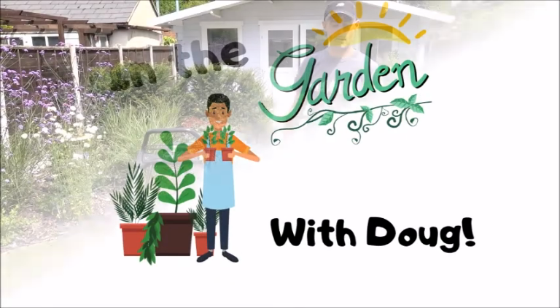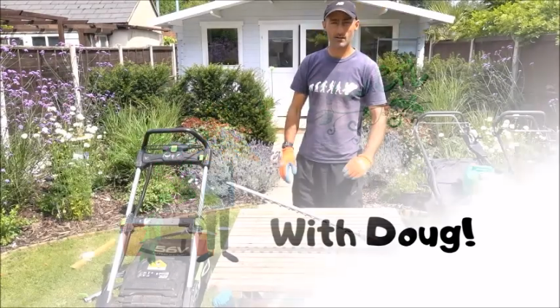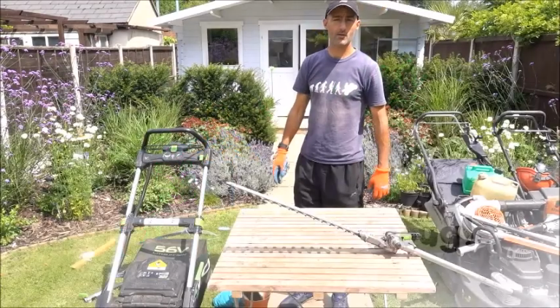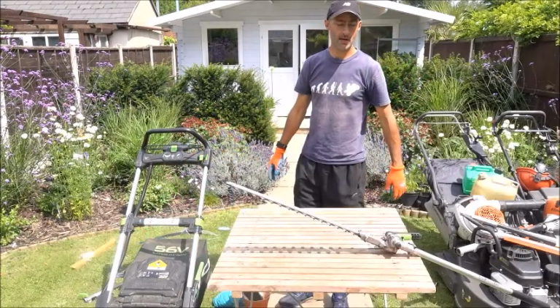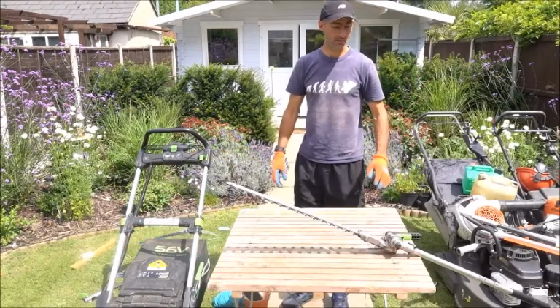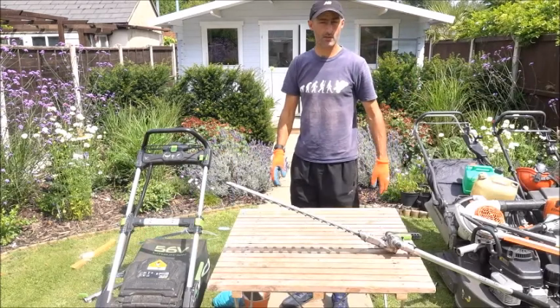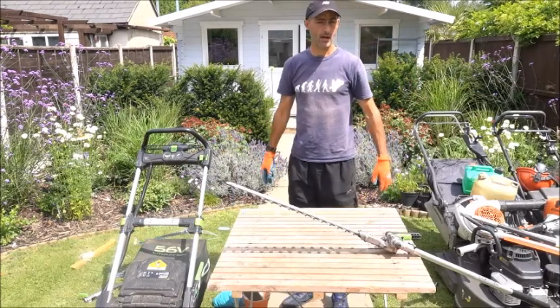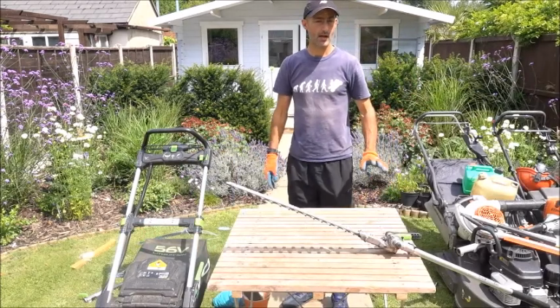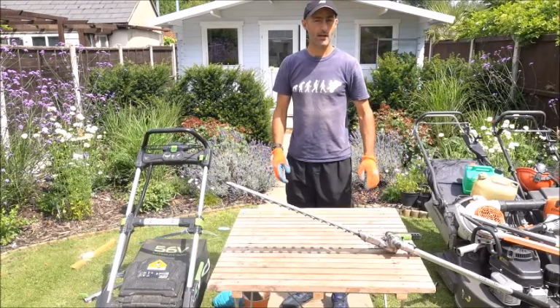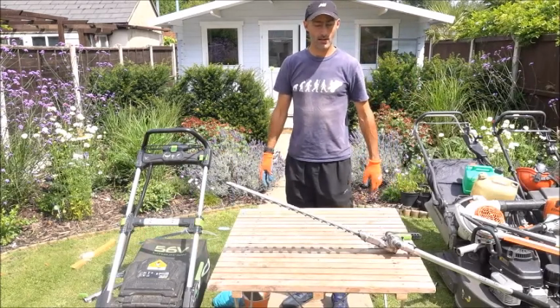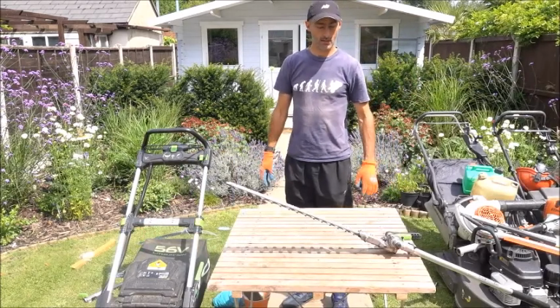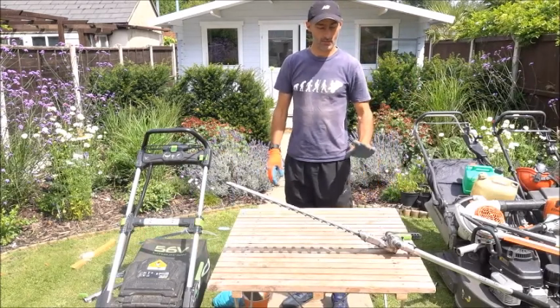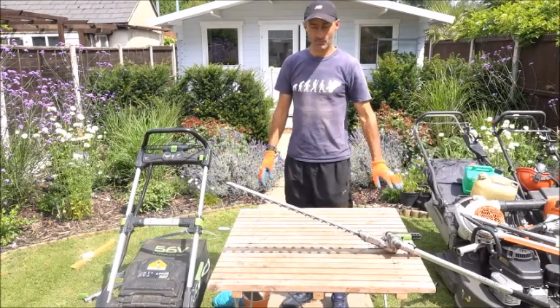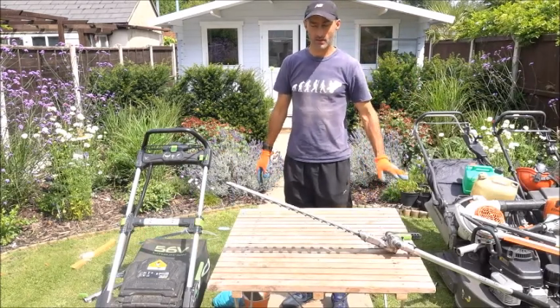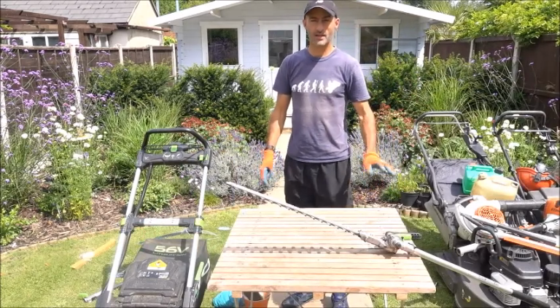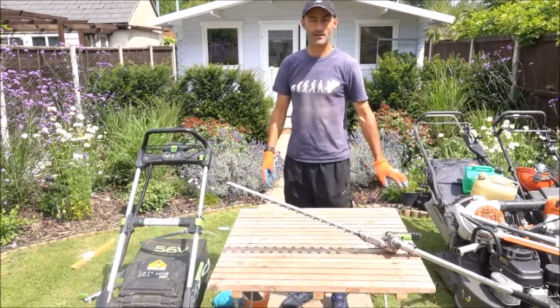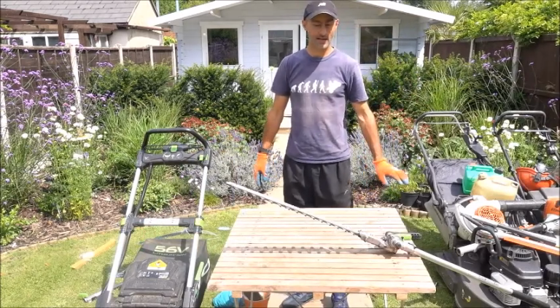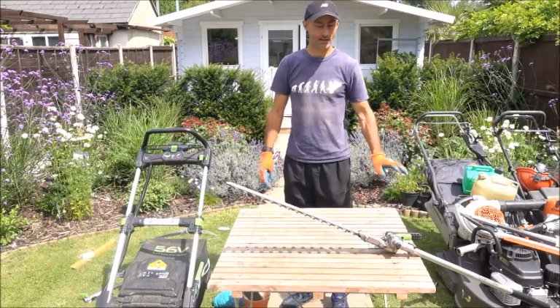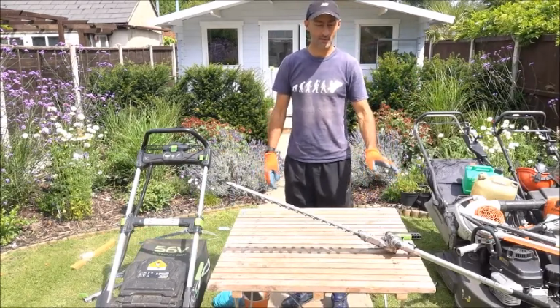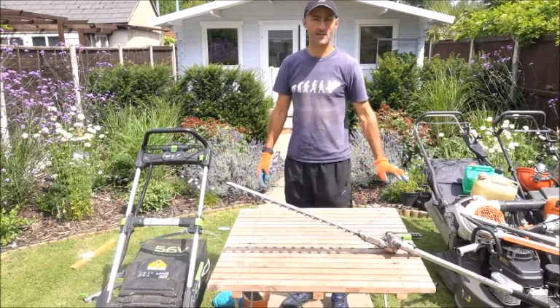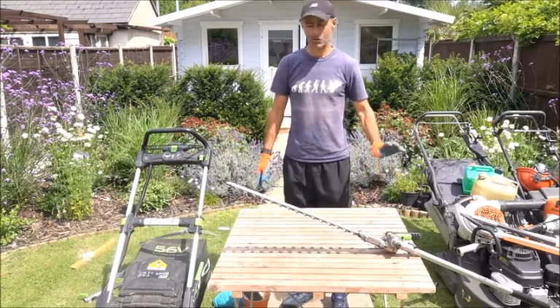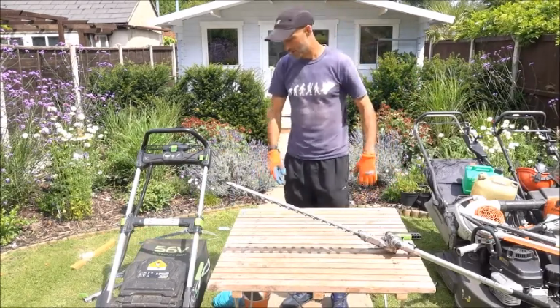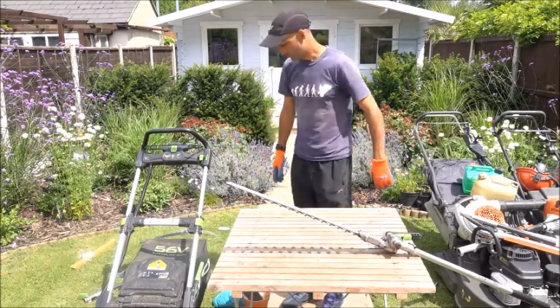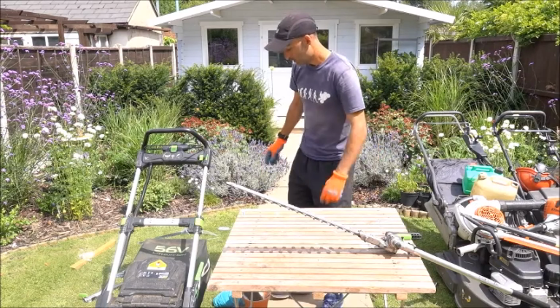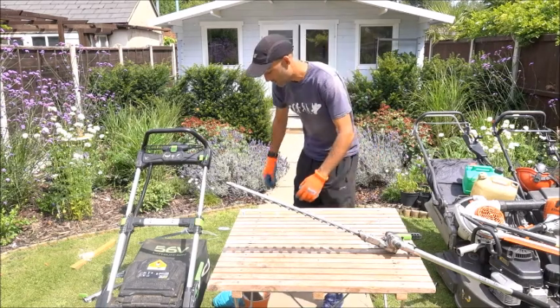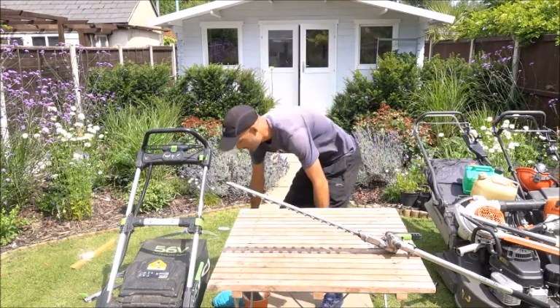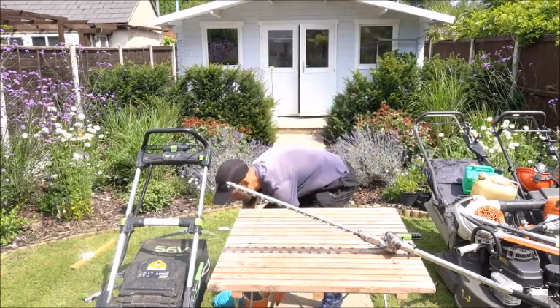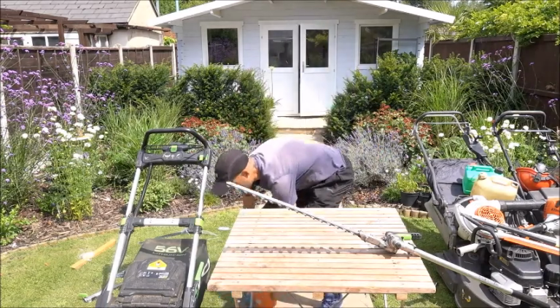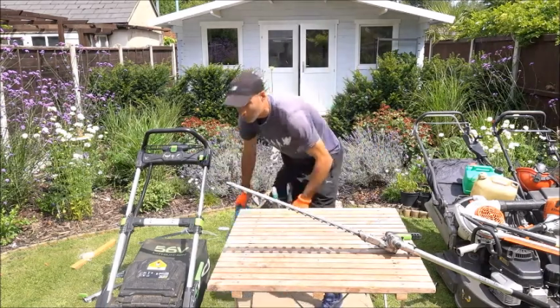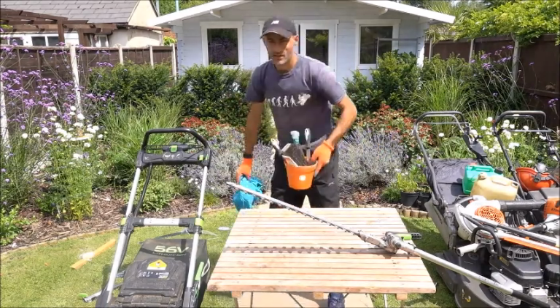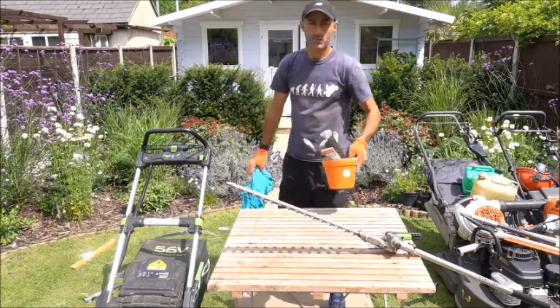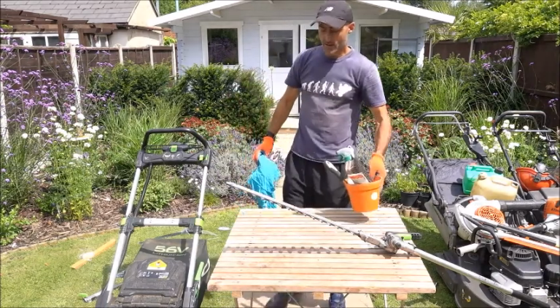Hi, welcome back to our channel. This part of the video is servicing the hedge trimmer. Firstly, this is what you need.